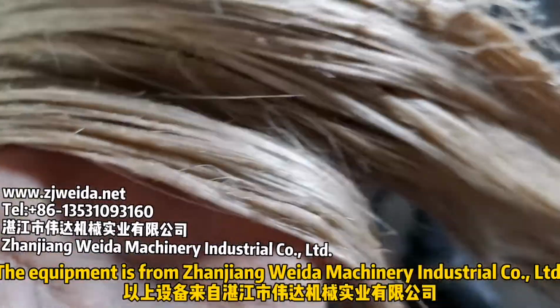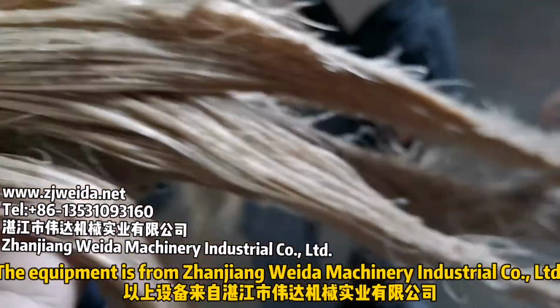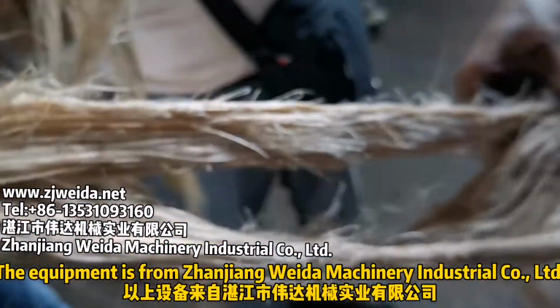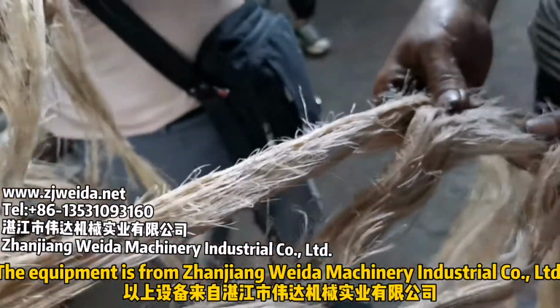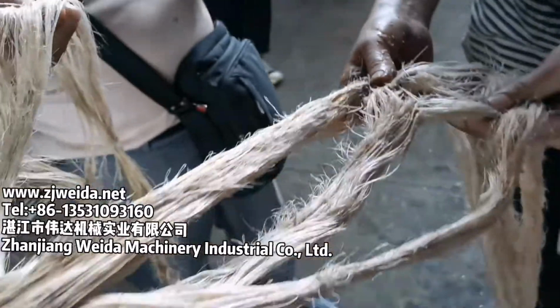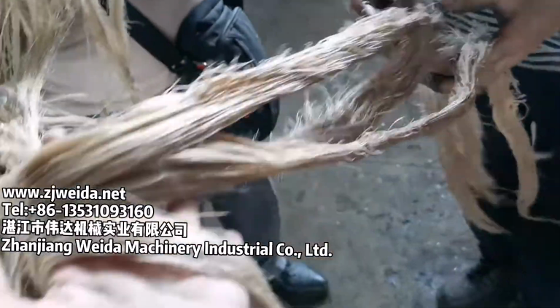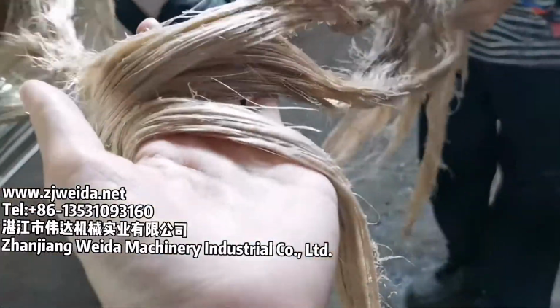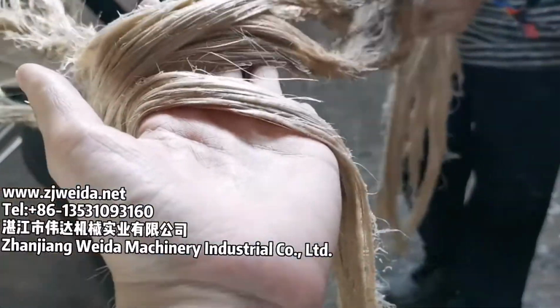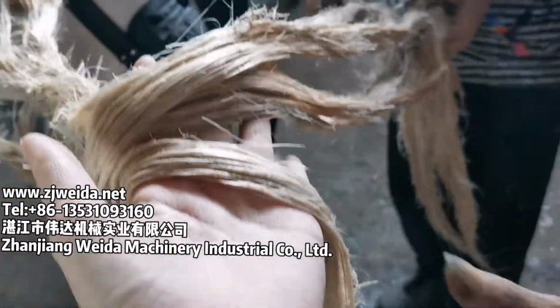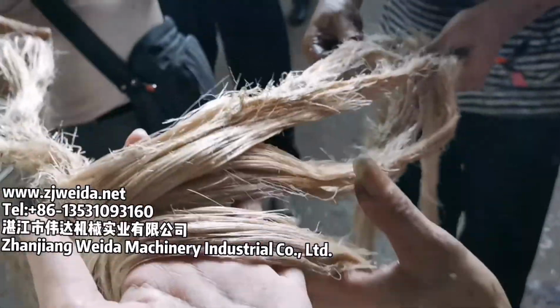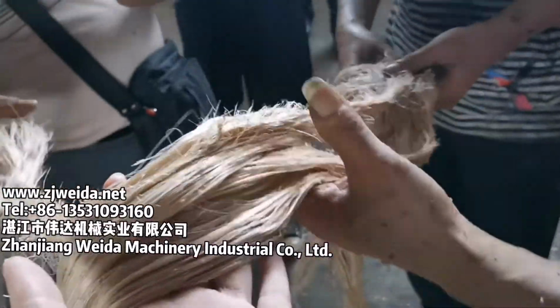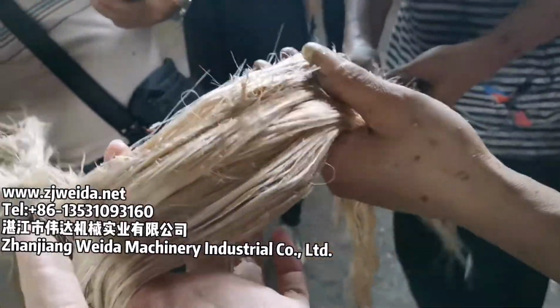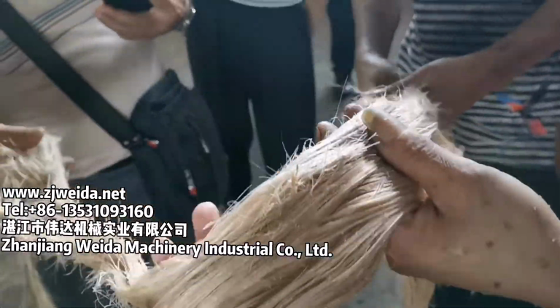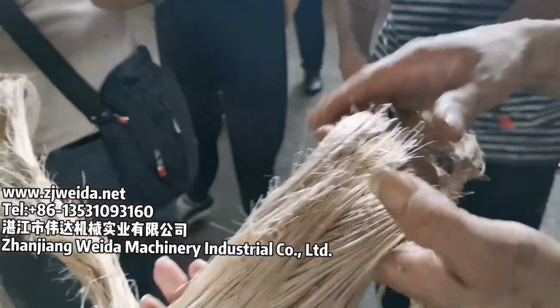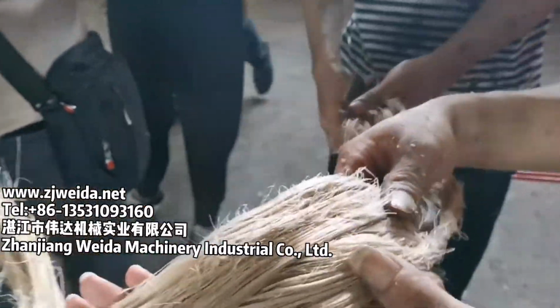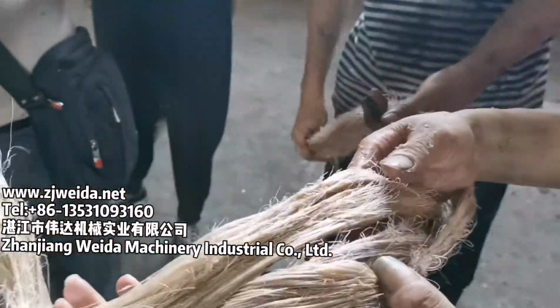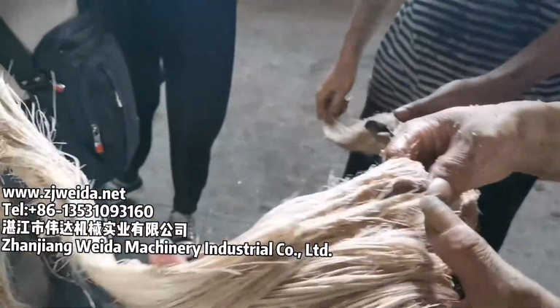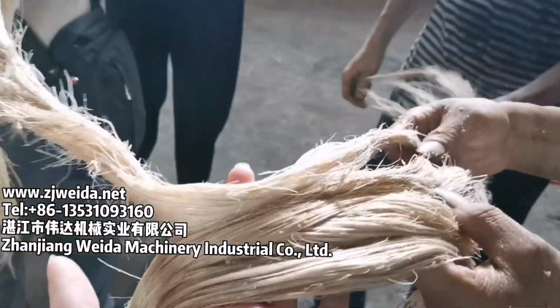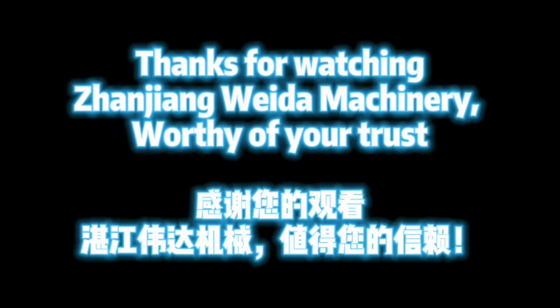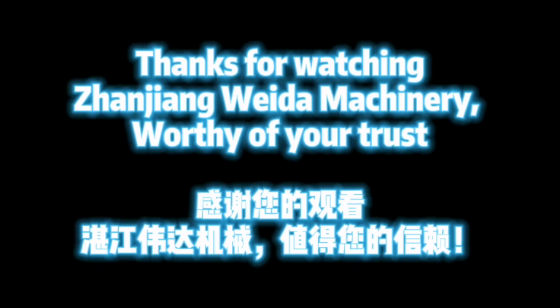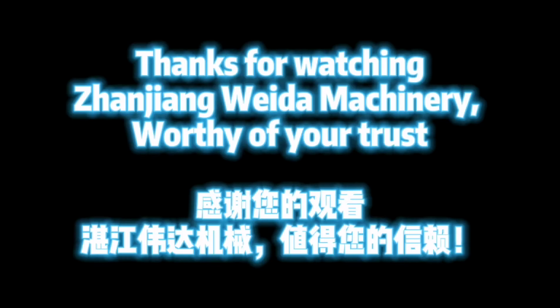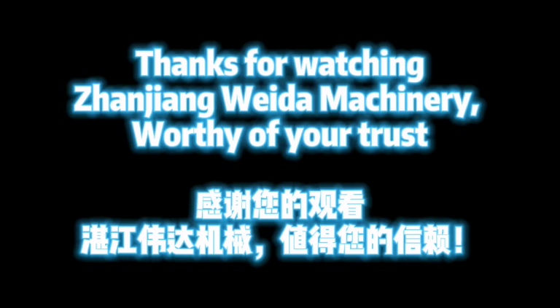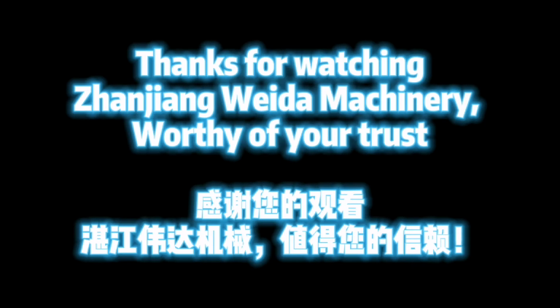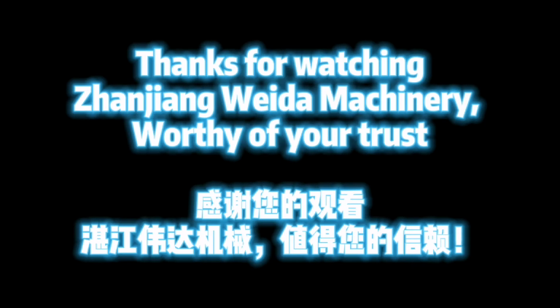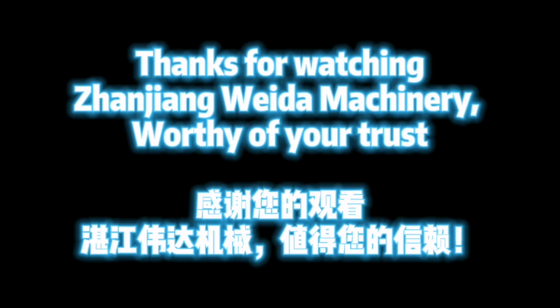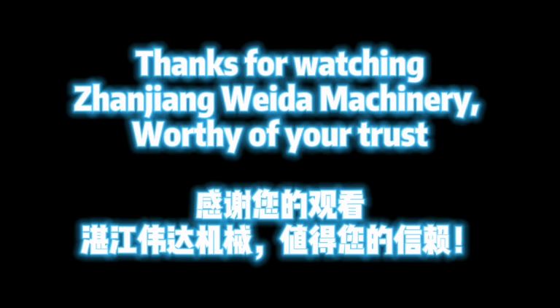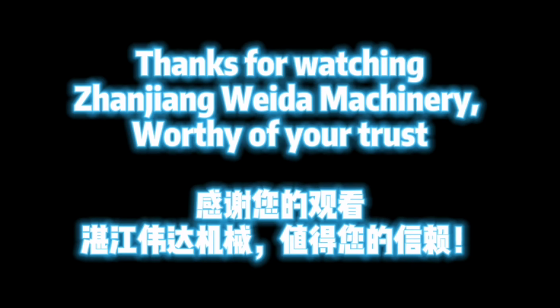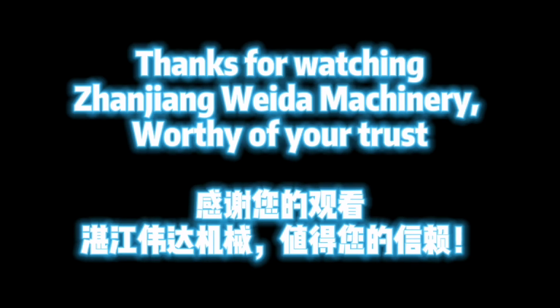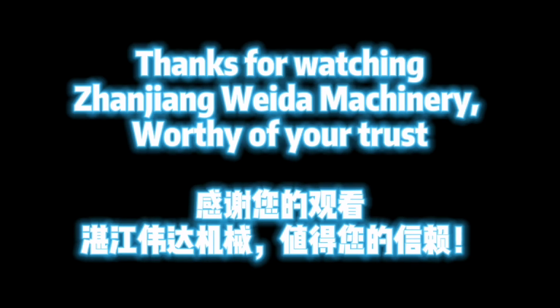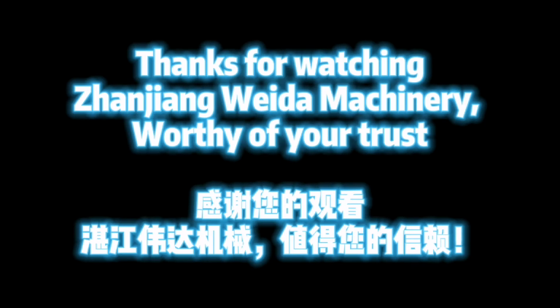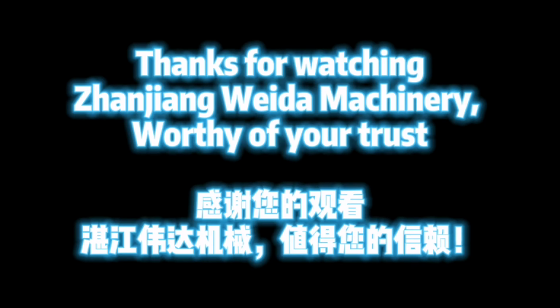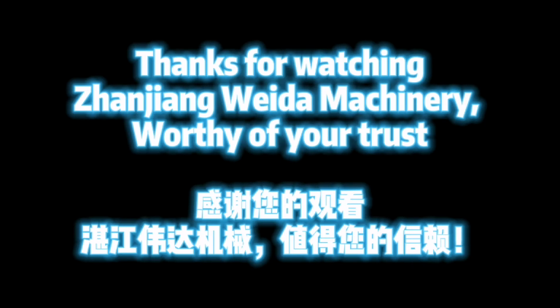The equipment is from Genji and Vitamachinery Industrial Co. Ltd. Thanks for watching — Genji and Vitamachinery, worthy of your trust.